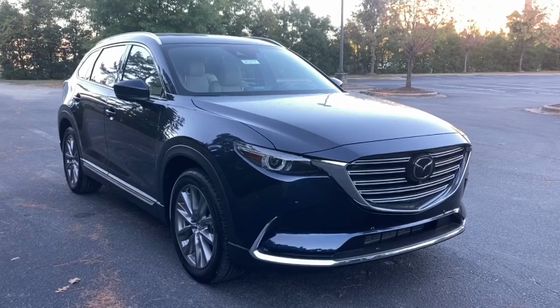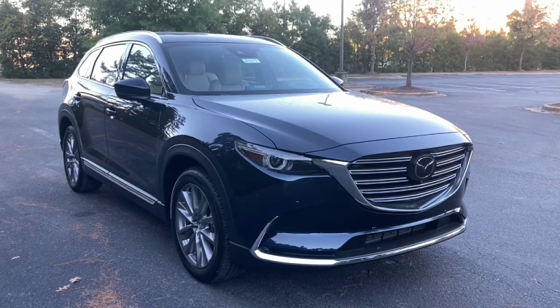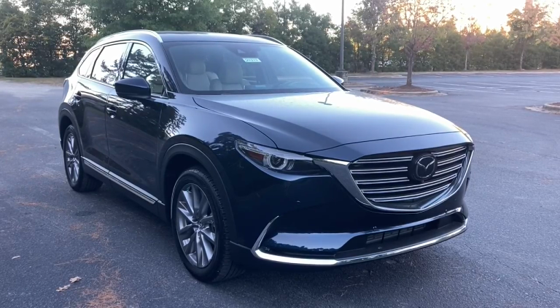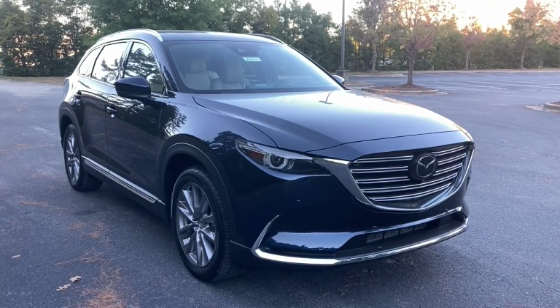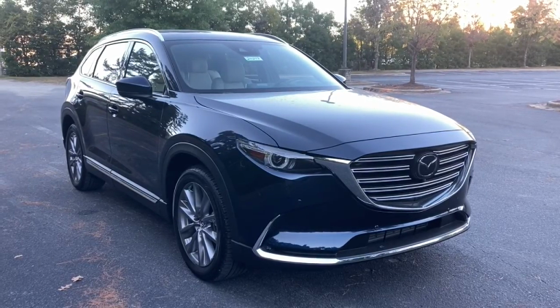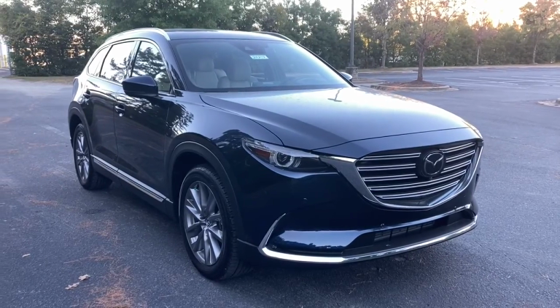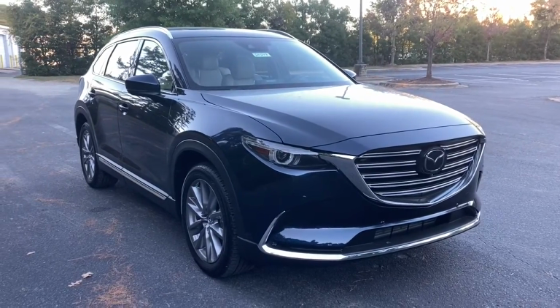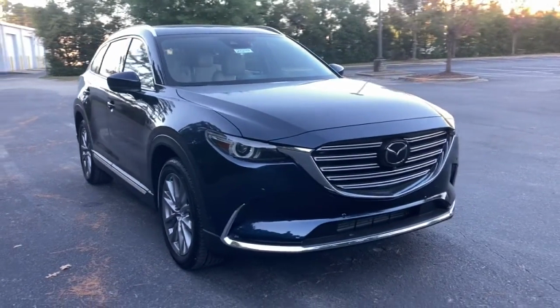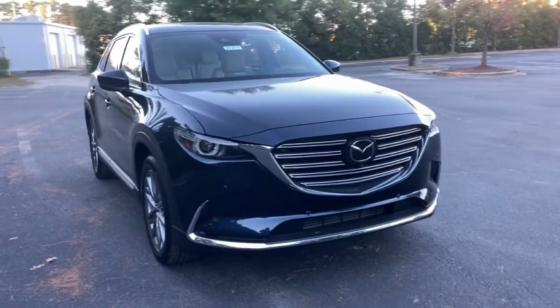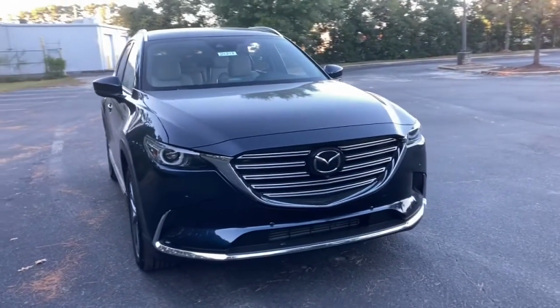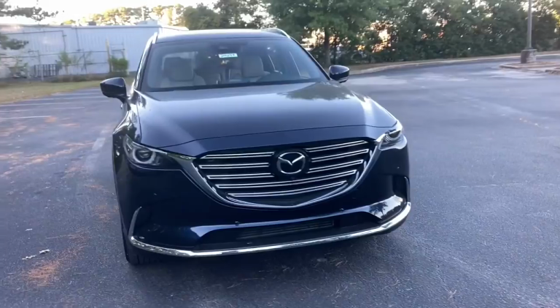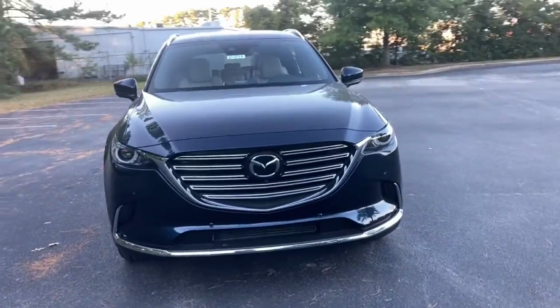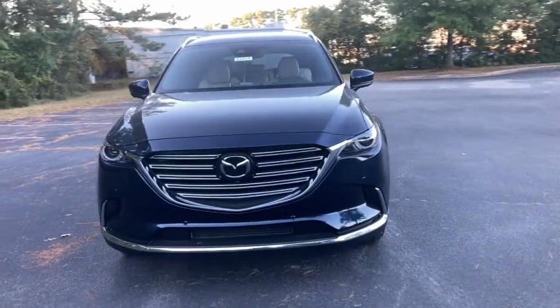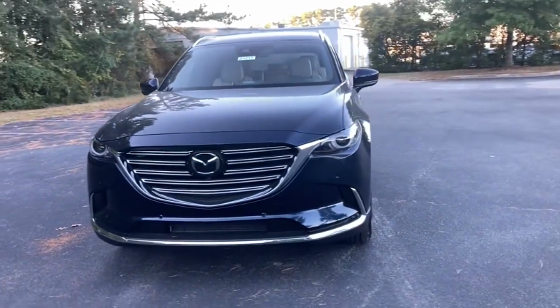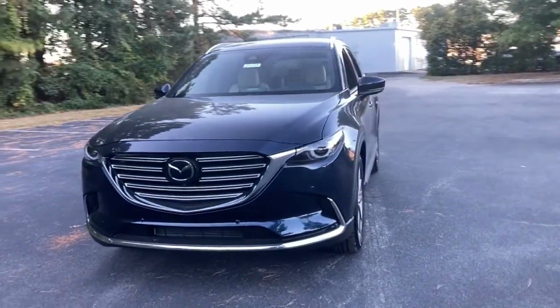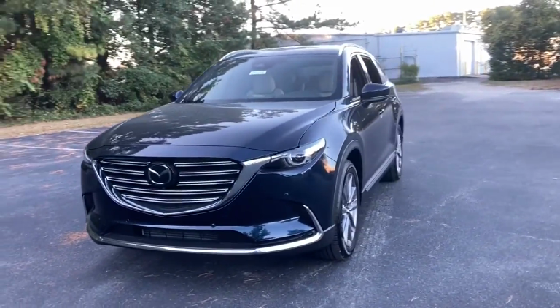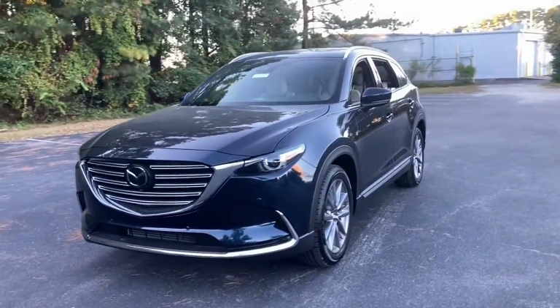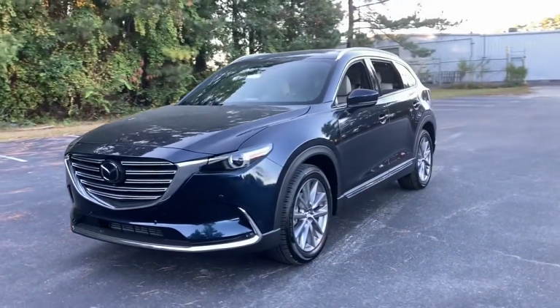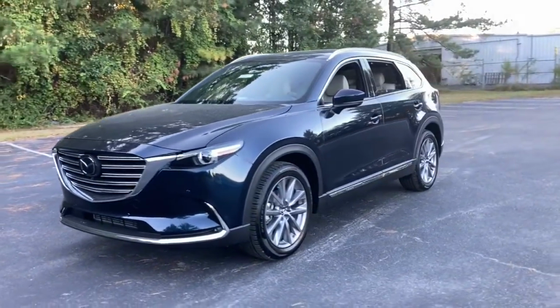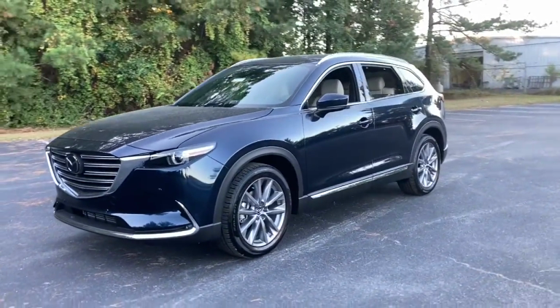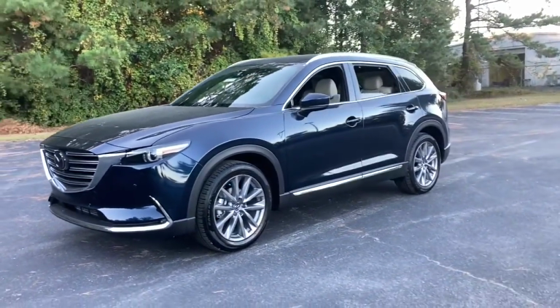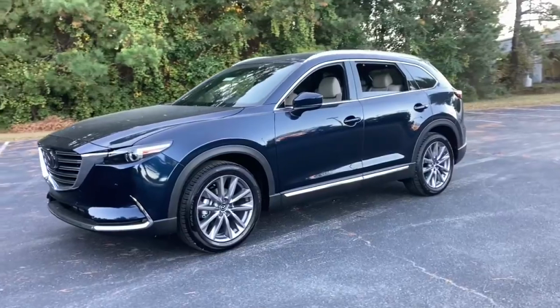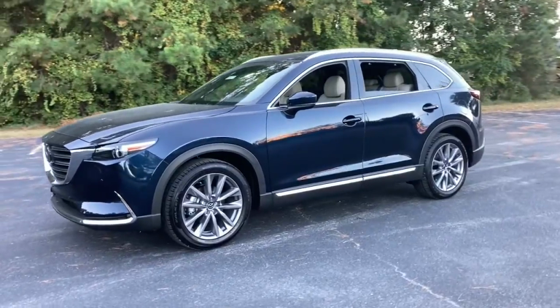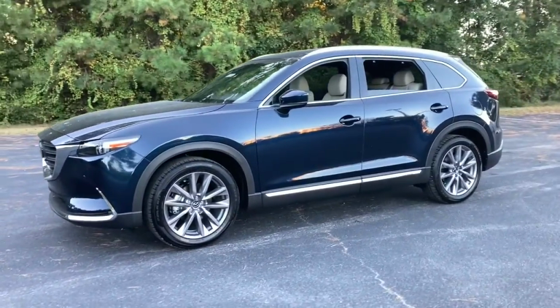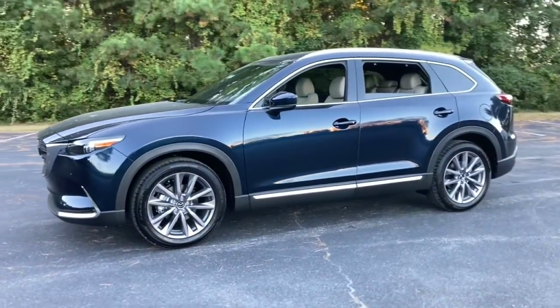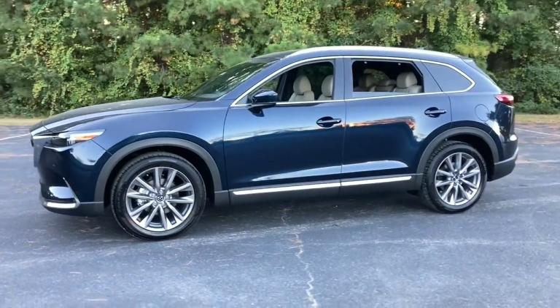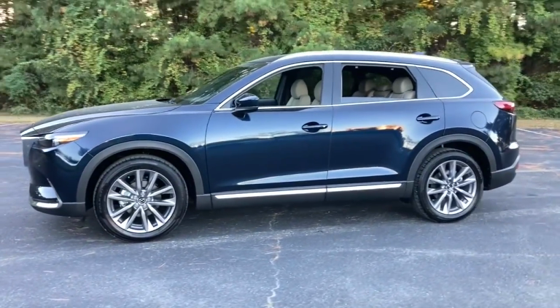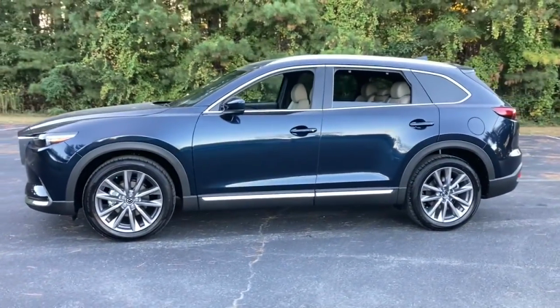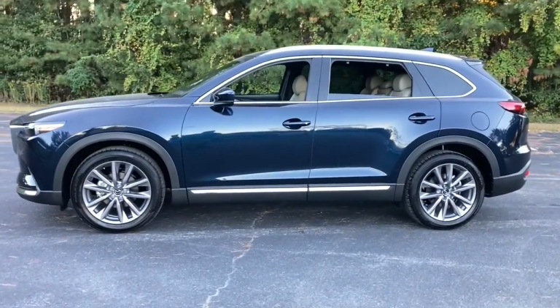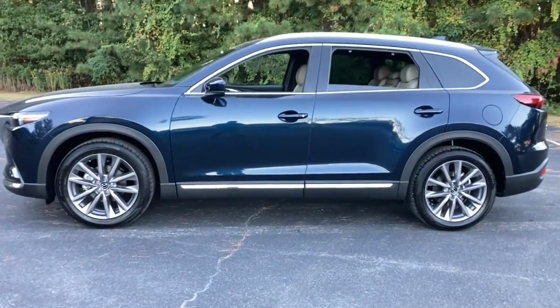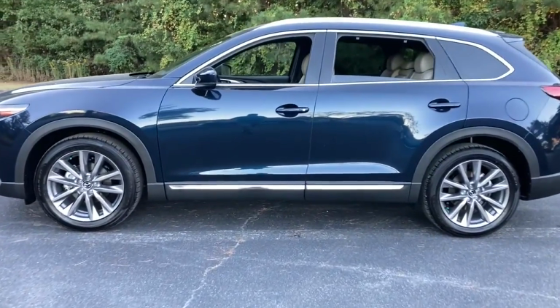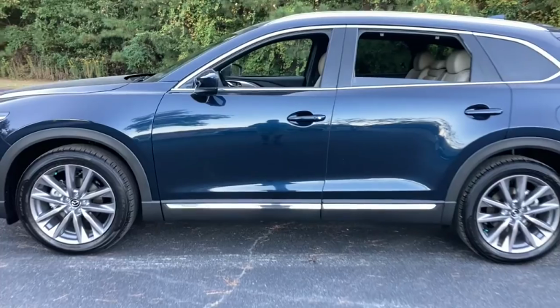Go home happy with the 2021 Mazda CX-9. Here's a talented family hauler designed for driving enthusiasts, the CX-9. This spacious SUV gives you spacious three-row seating as well as a smooth athletic driving experience.